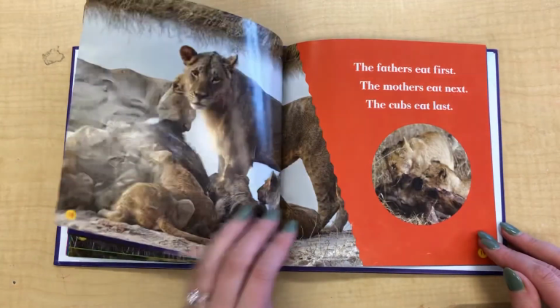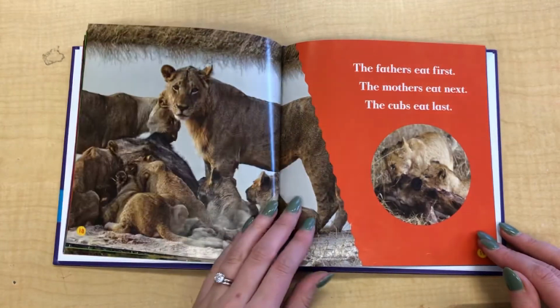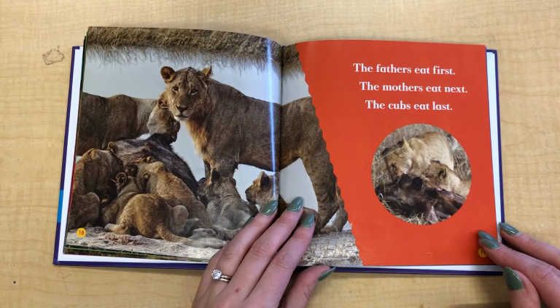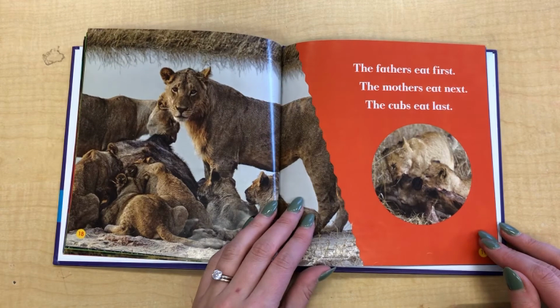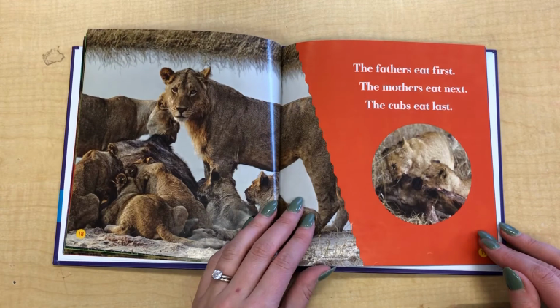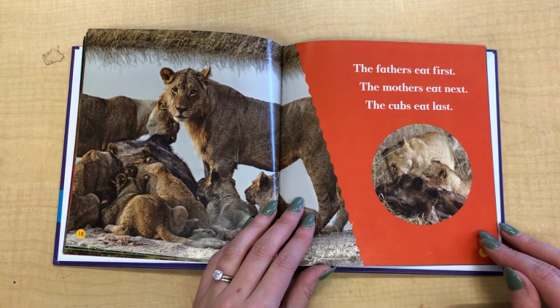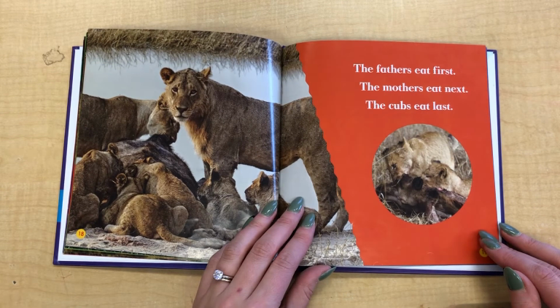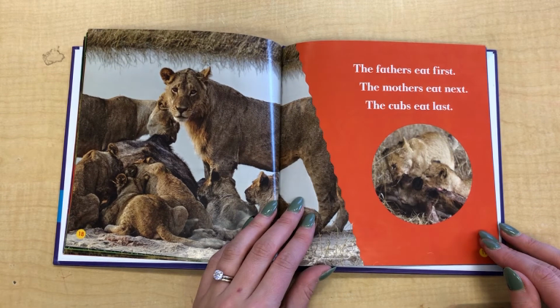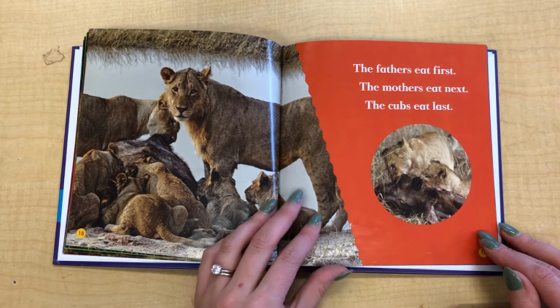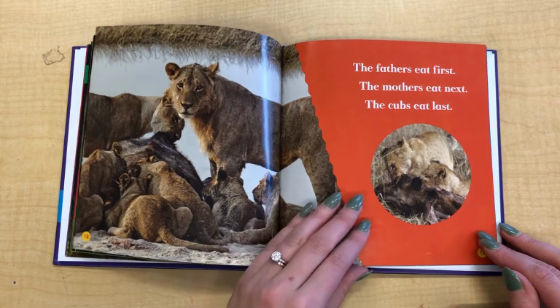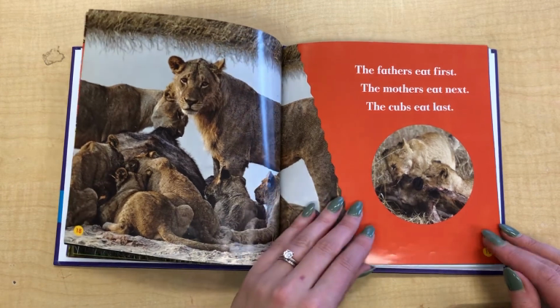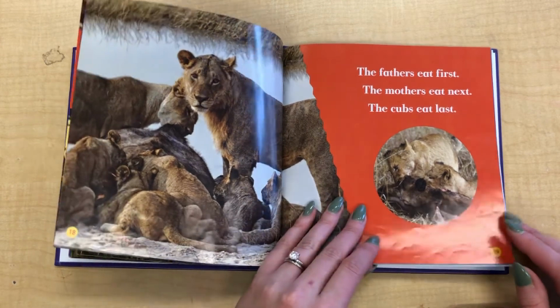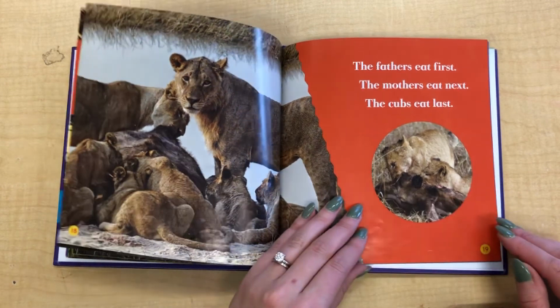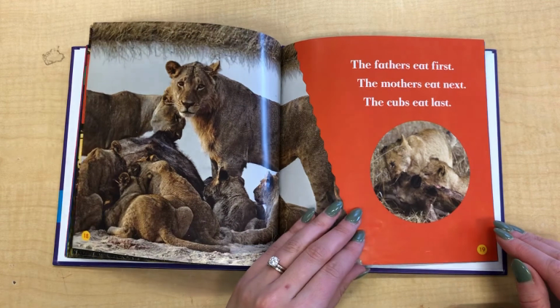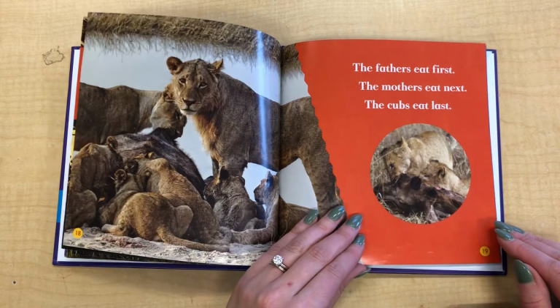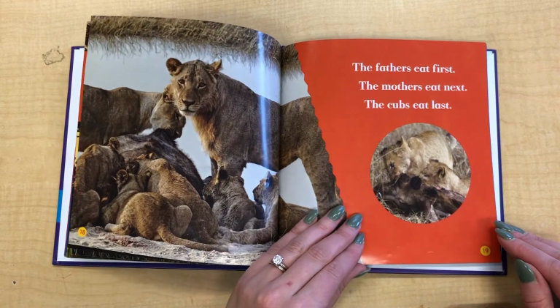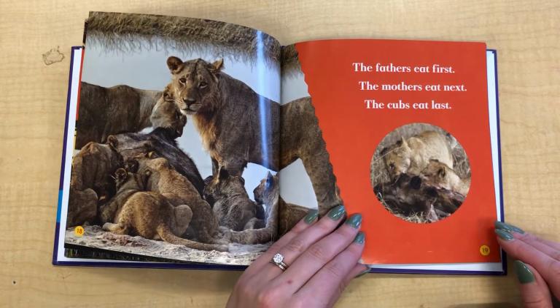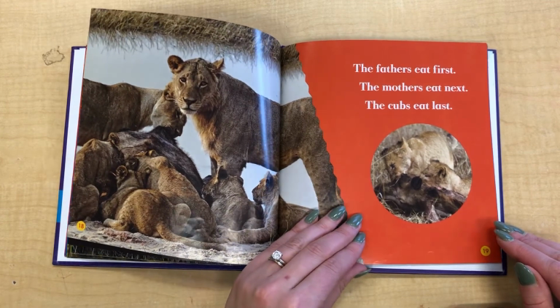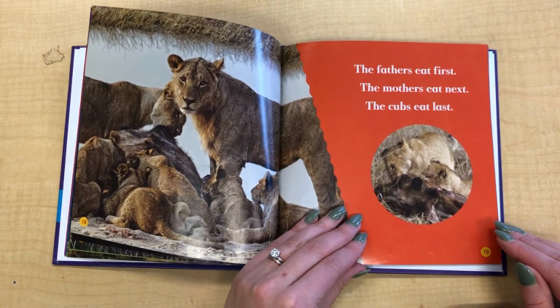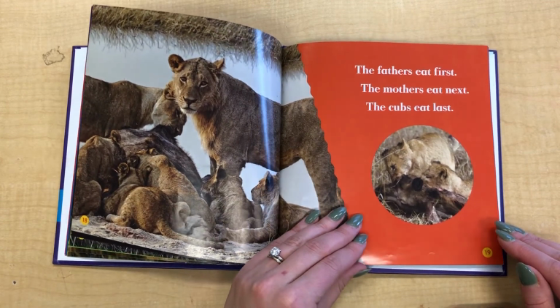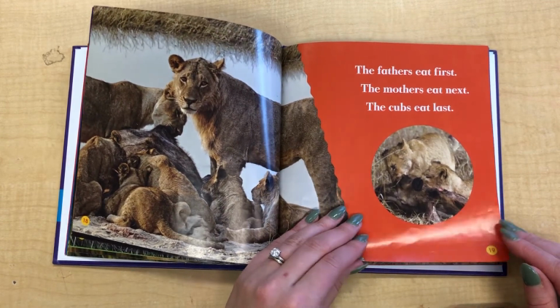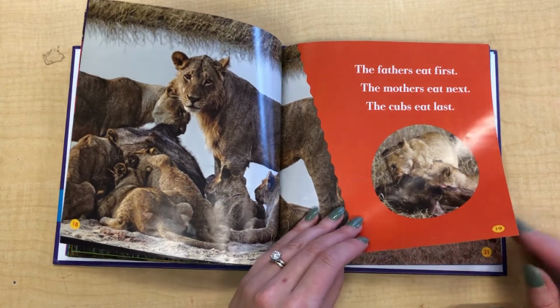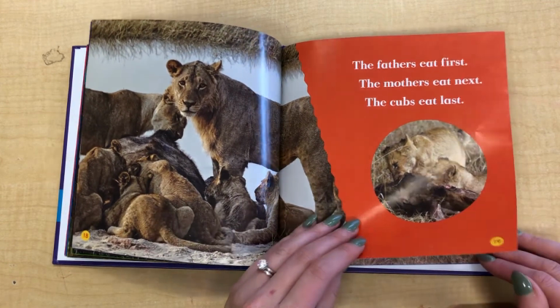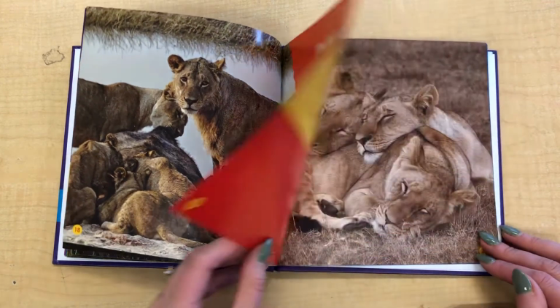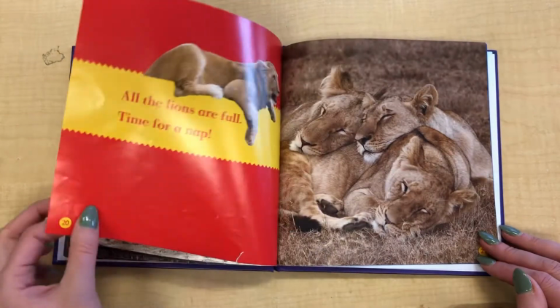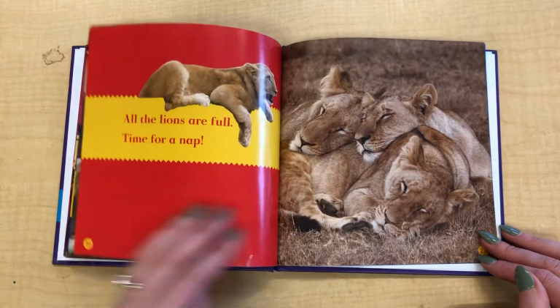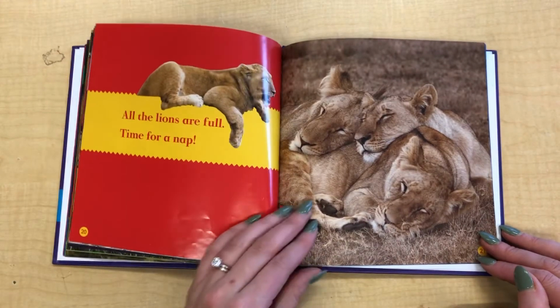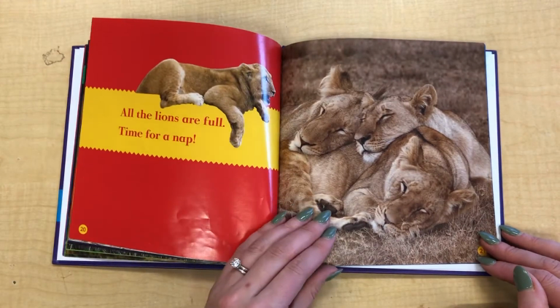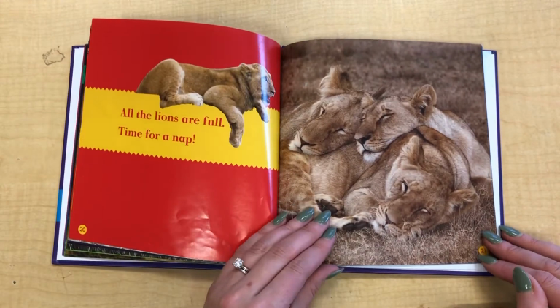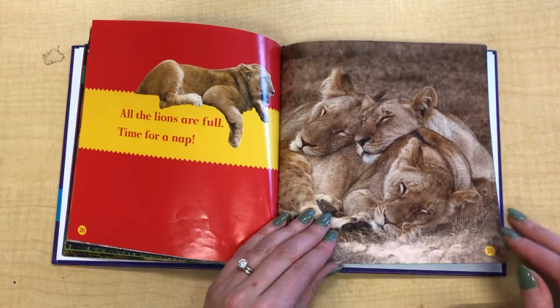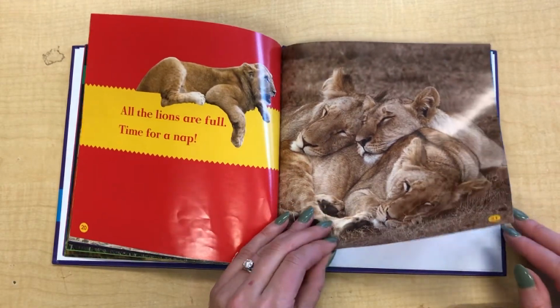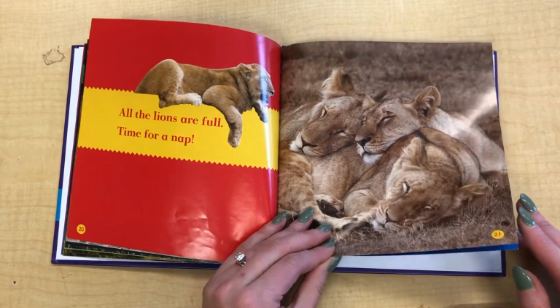The fathers eat first, the mothers eat next, and the cubs eat last. So the fathers protect the family, and the mothers hunt for the food and take care of the babies. All the lions are full — time for a nap.